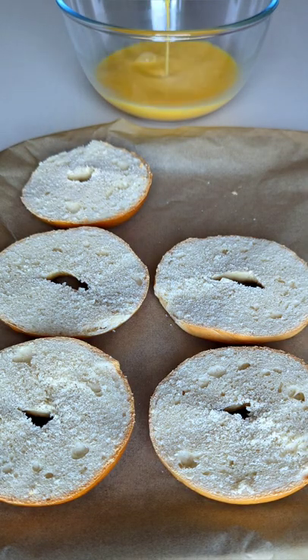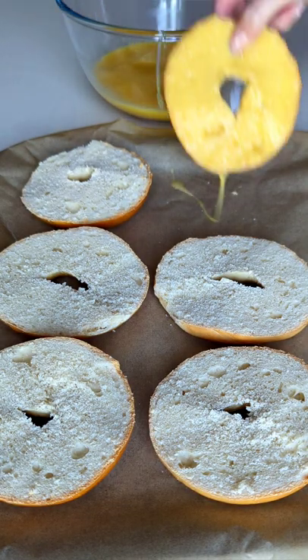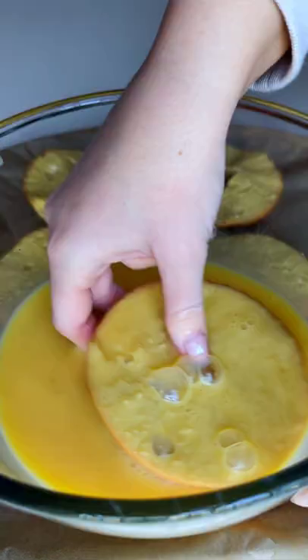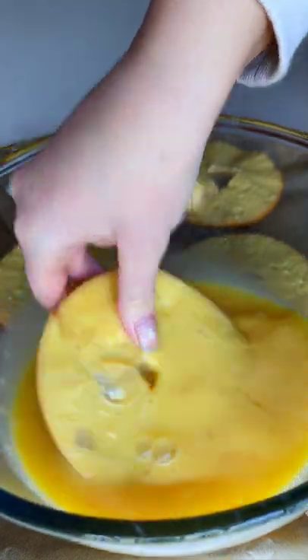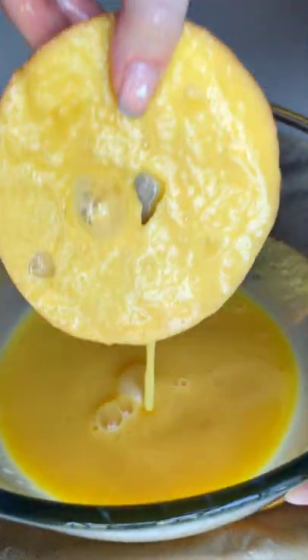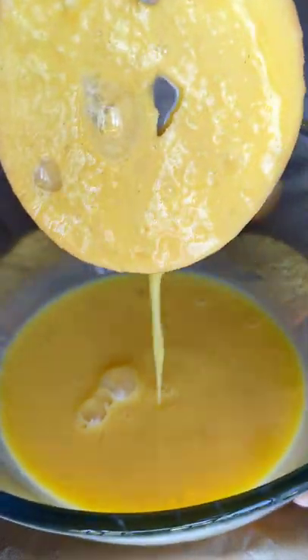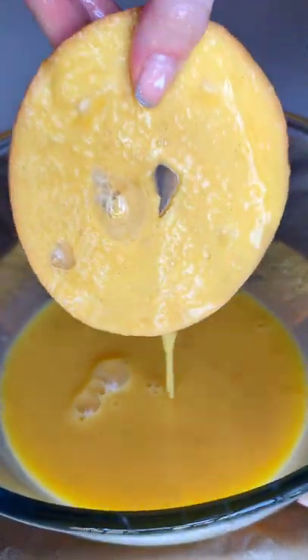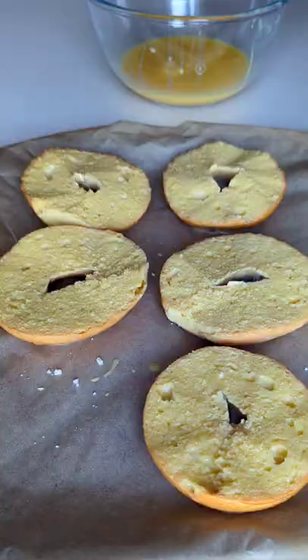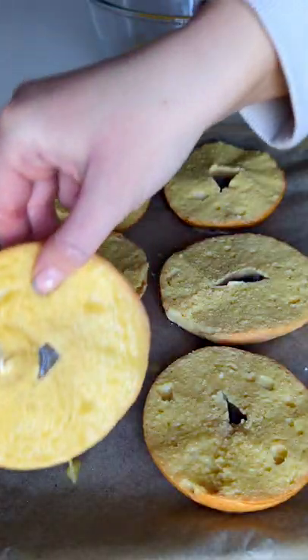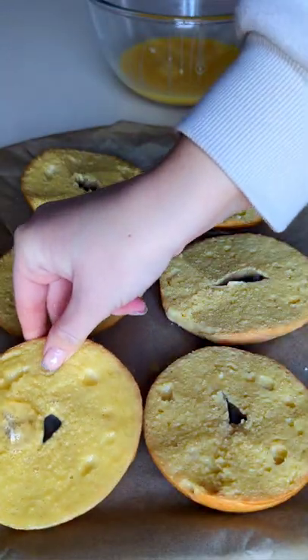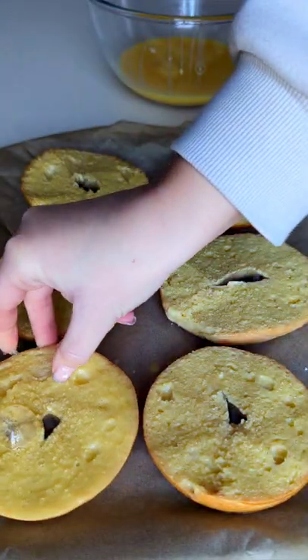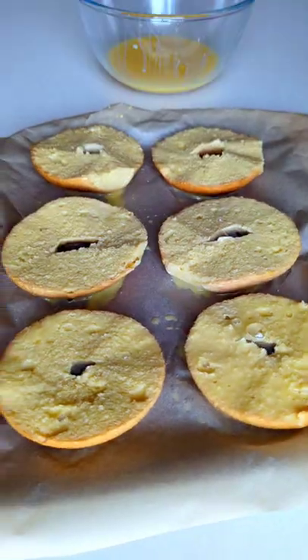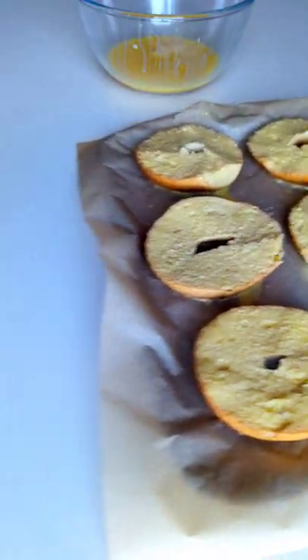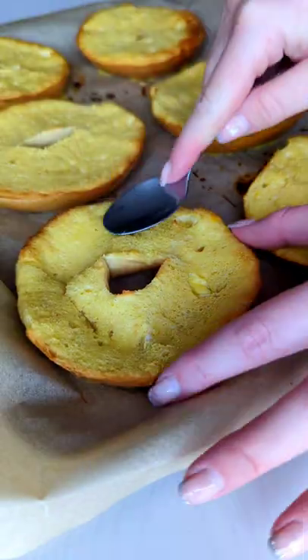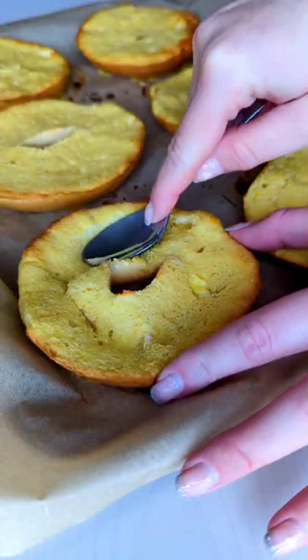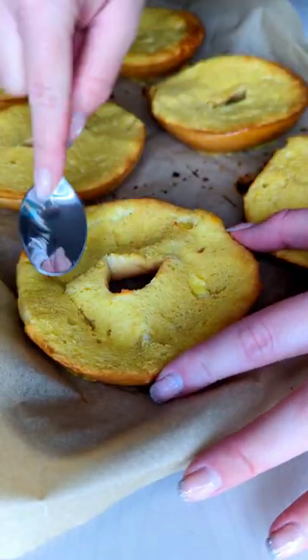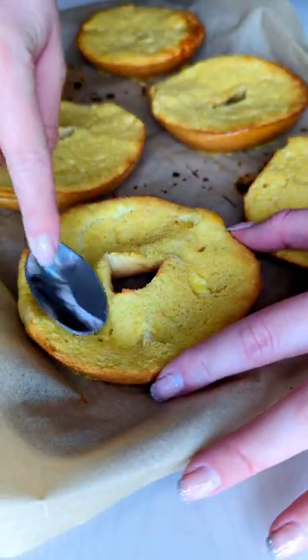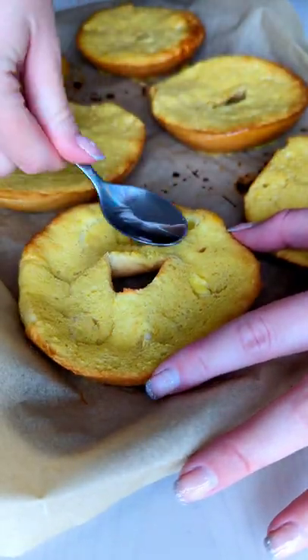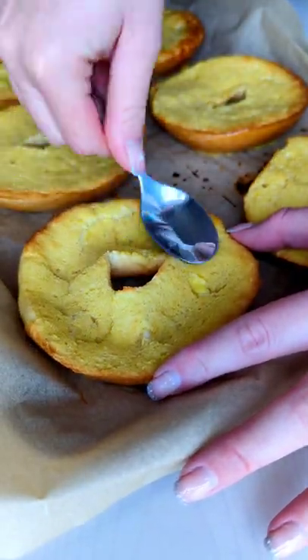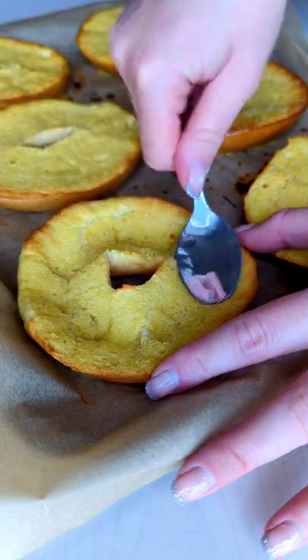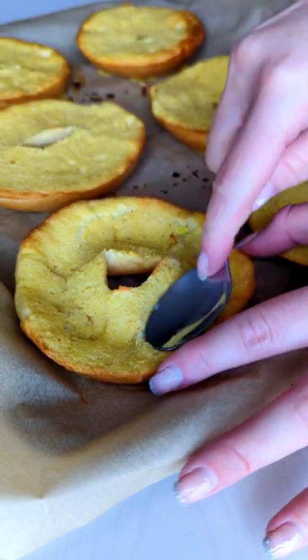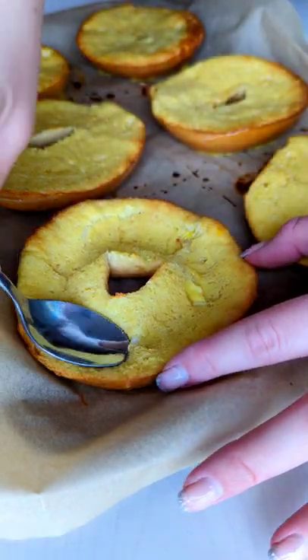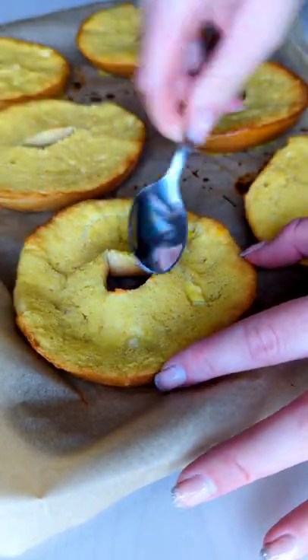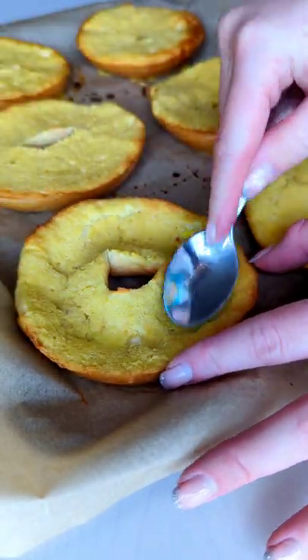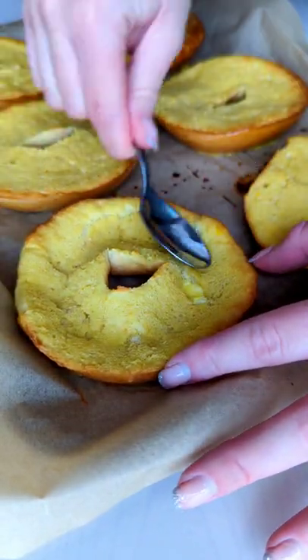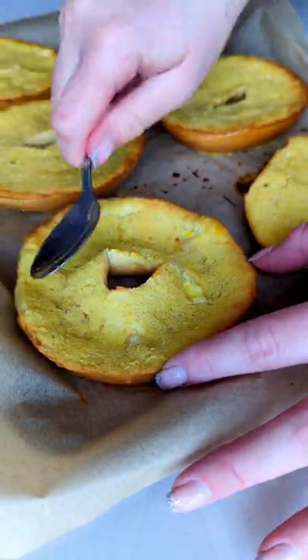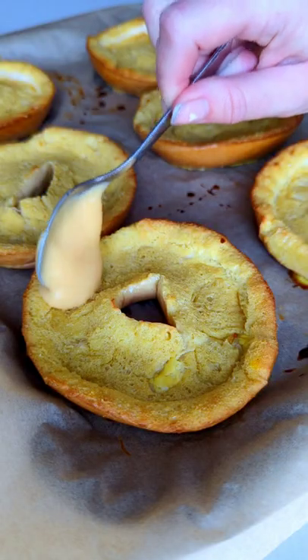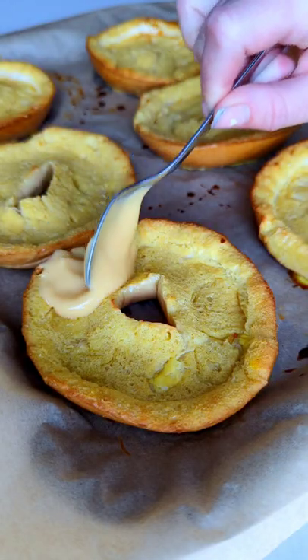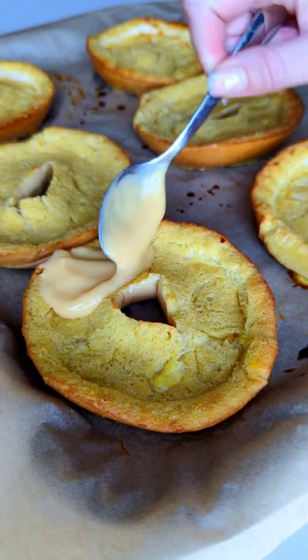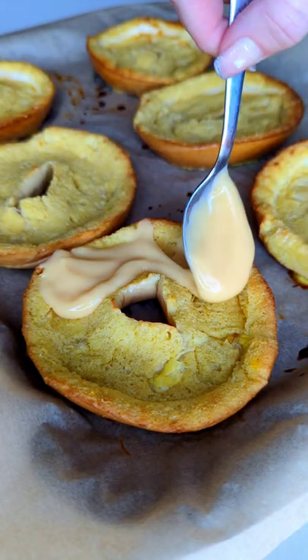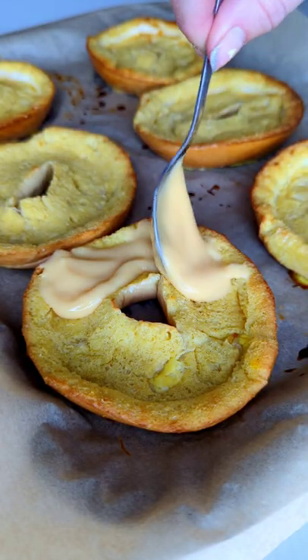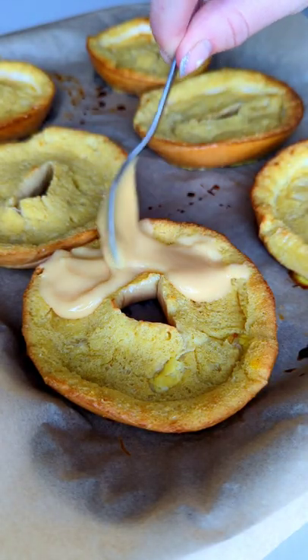Then place them all on a baking tray and bake in the oven at 180 for 10 minutes. Once fresh out of the oven, use the back of a teaspoon to push down the middles of the bagels to create a crevice.